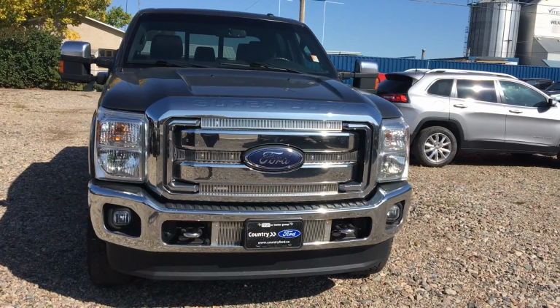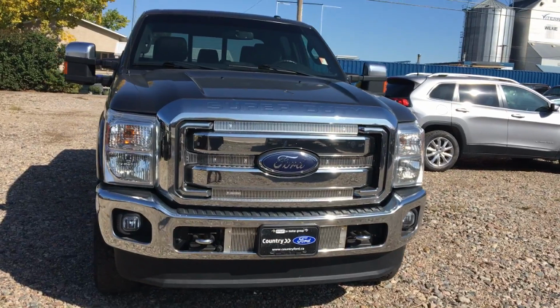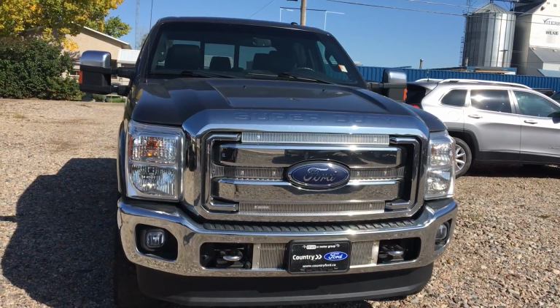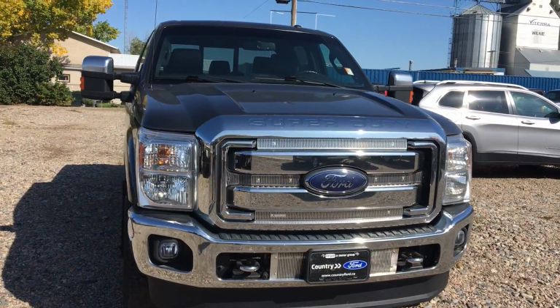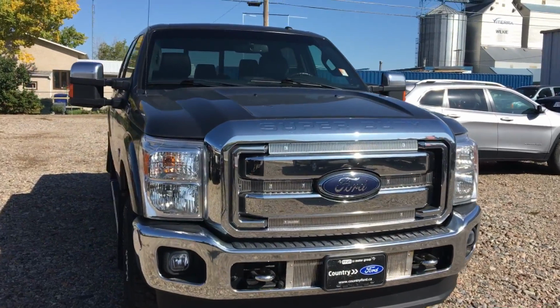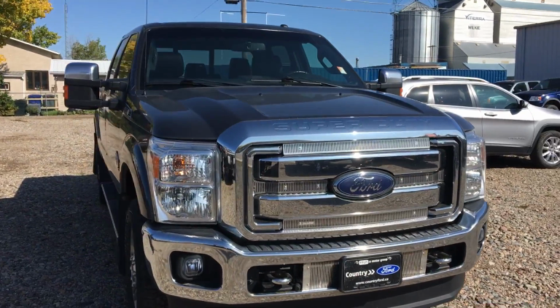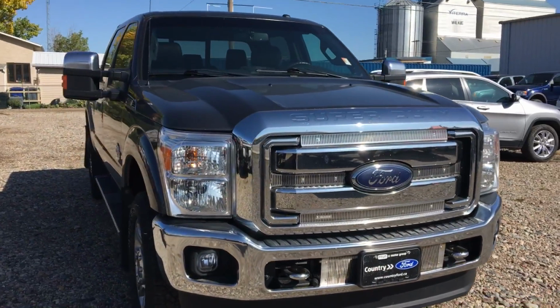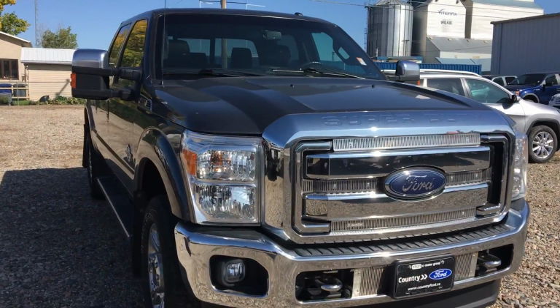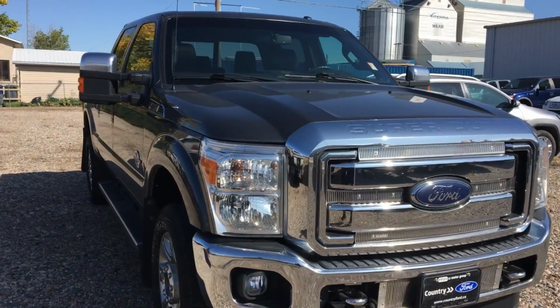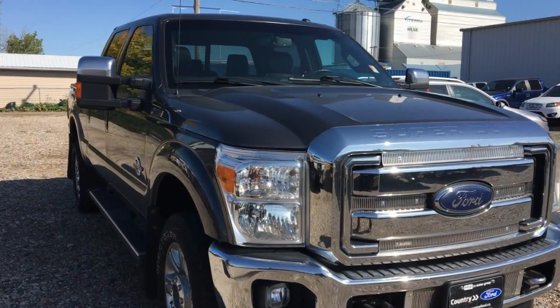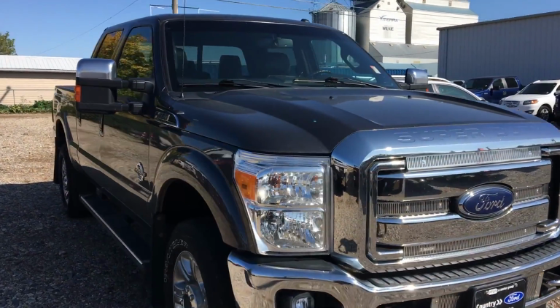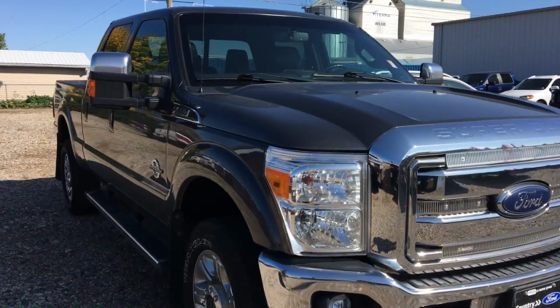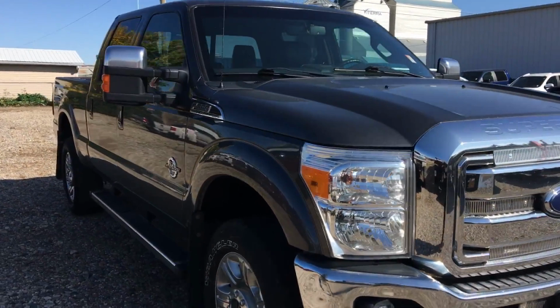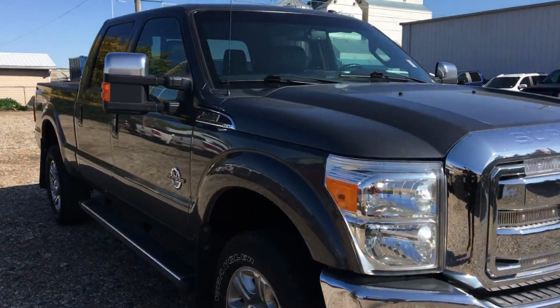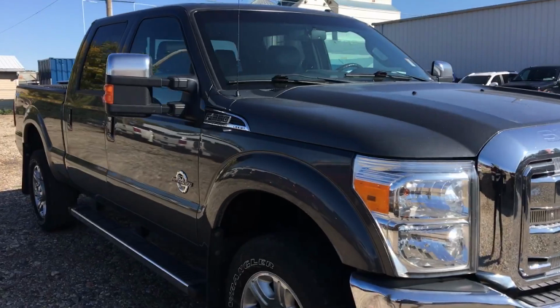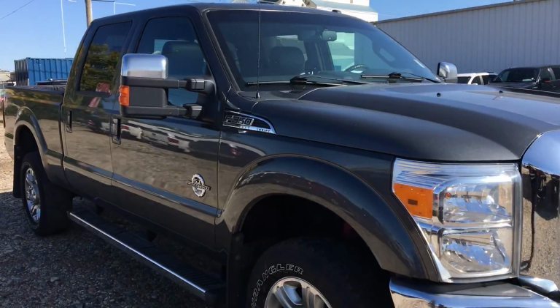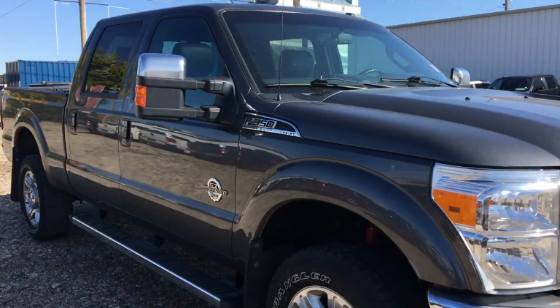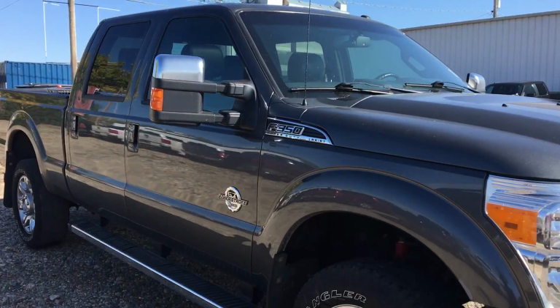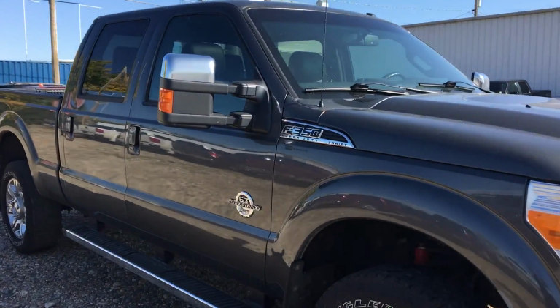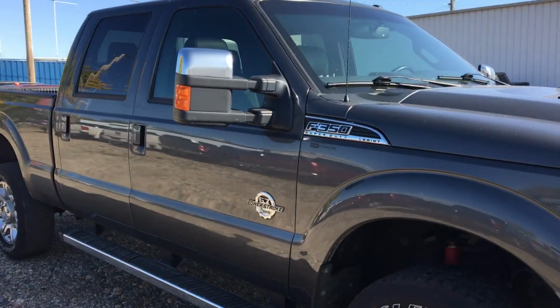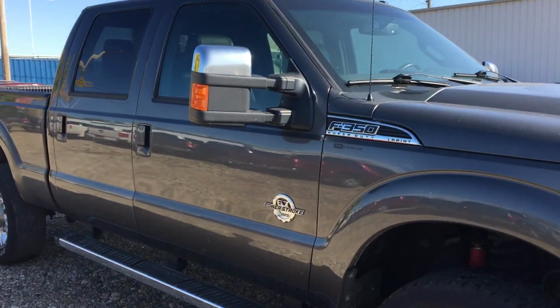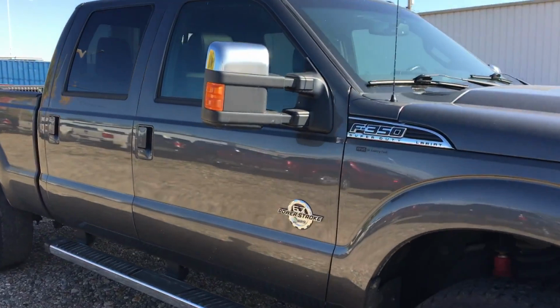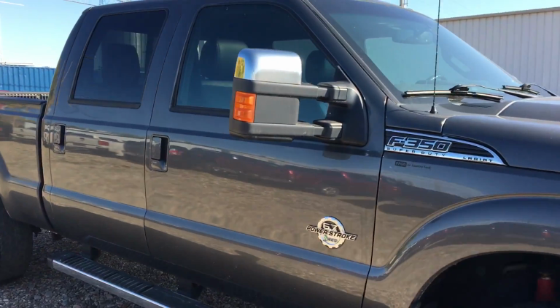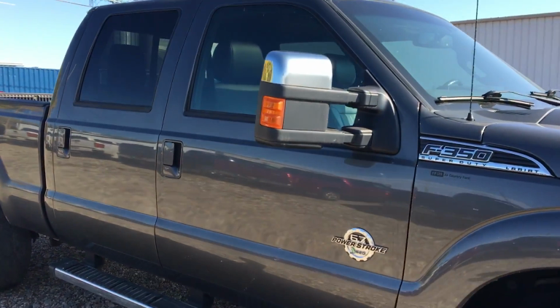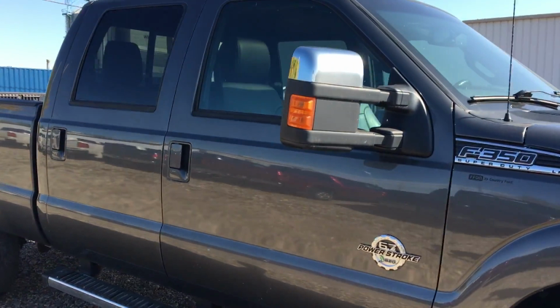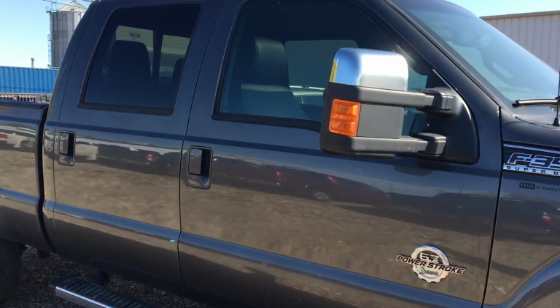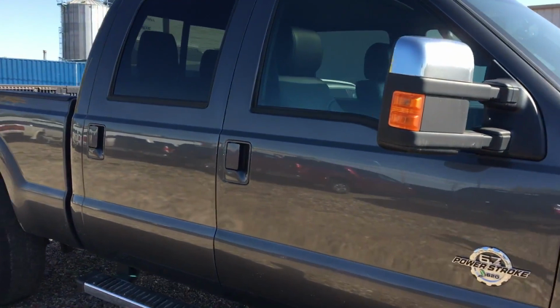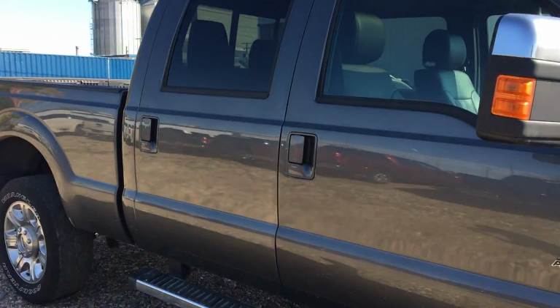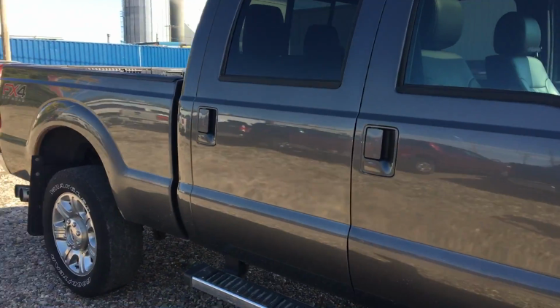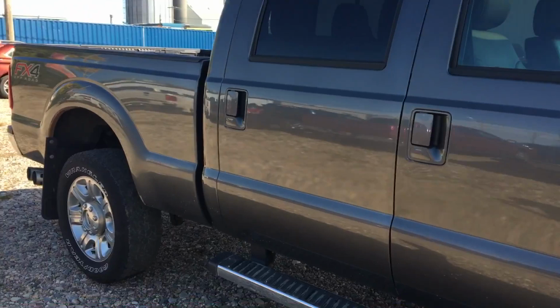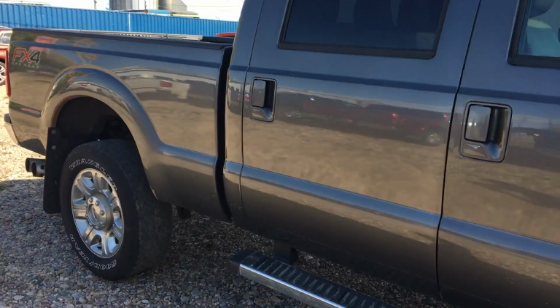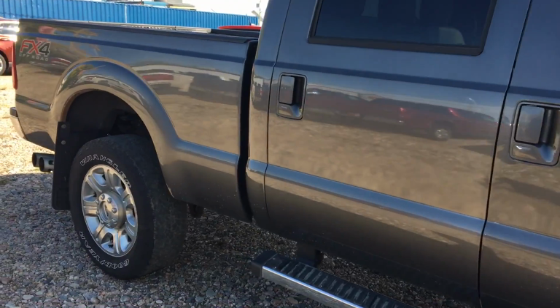Hey Dave, it's Marisa here at Country Ford in Wilkie. I know you had inquired about our 2015 F-350 Lariat, so I just wanted to do a little walk-around video for you so you can have a better look at it here.